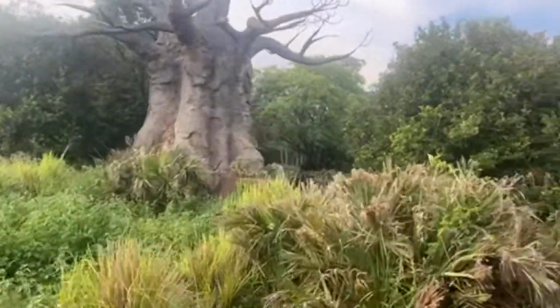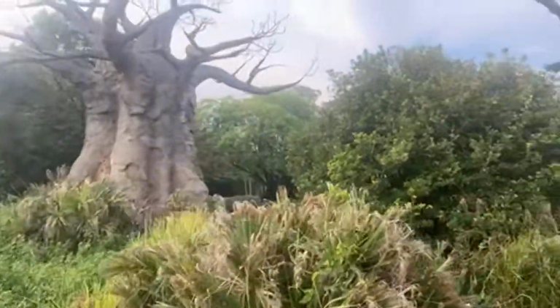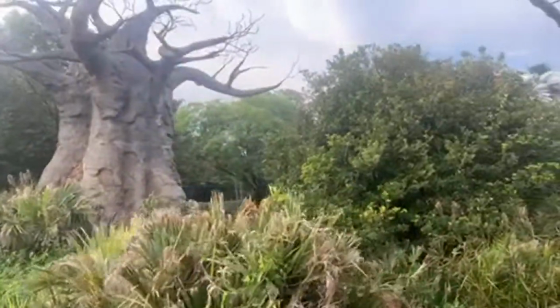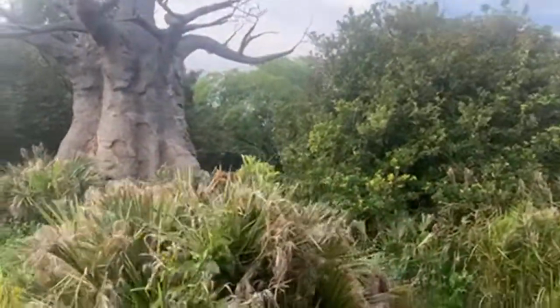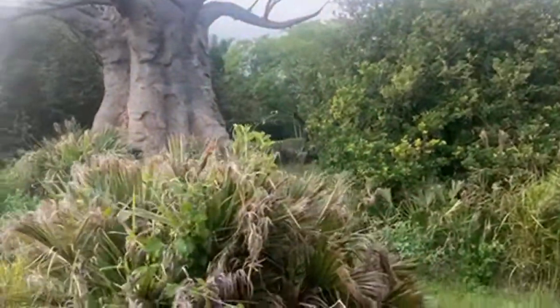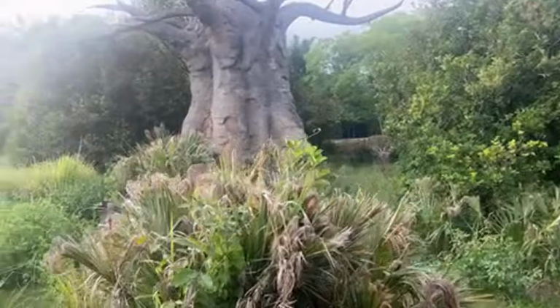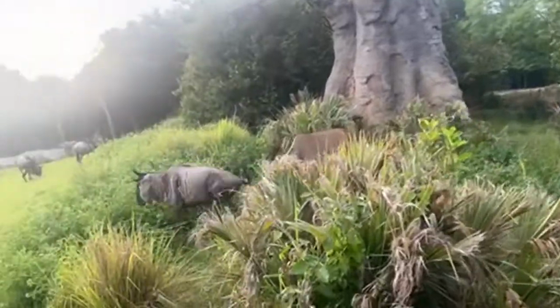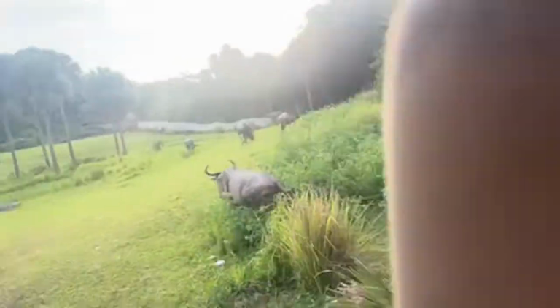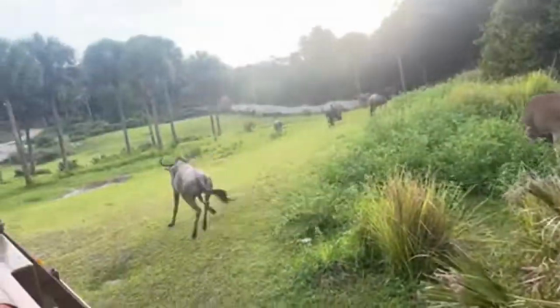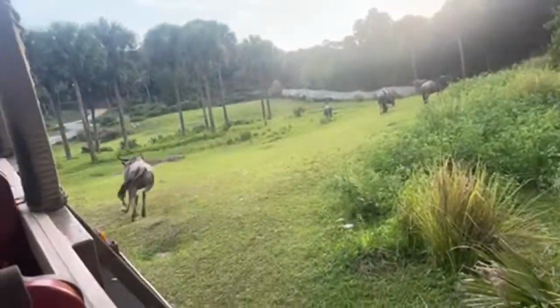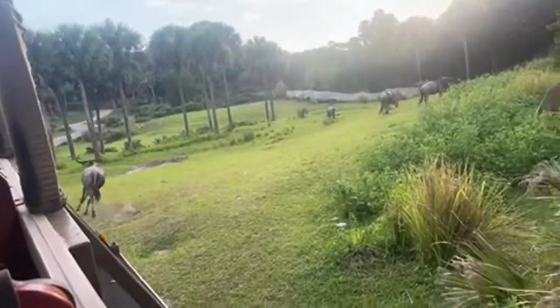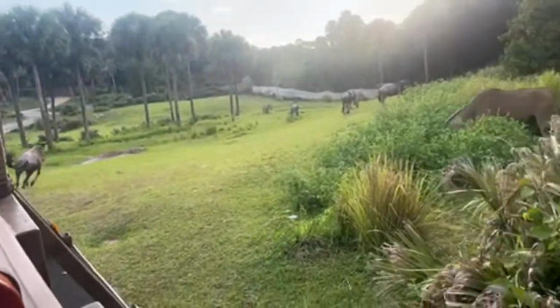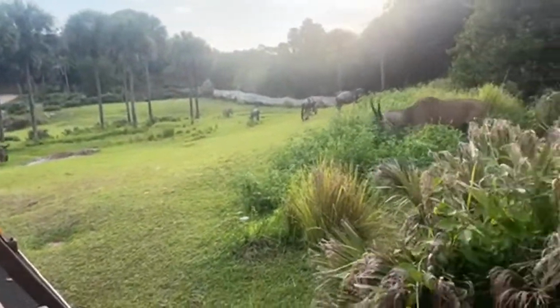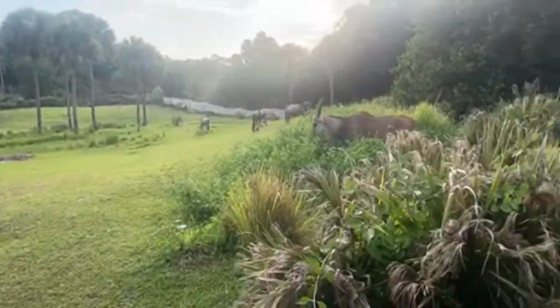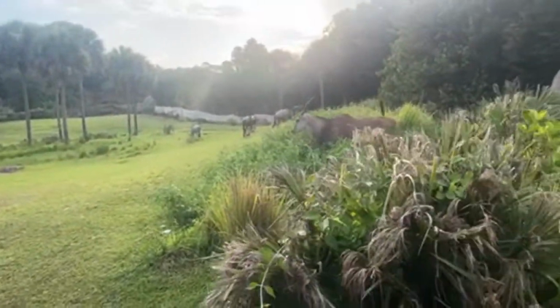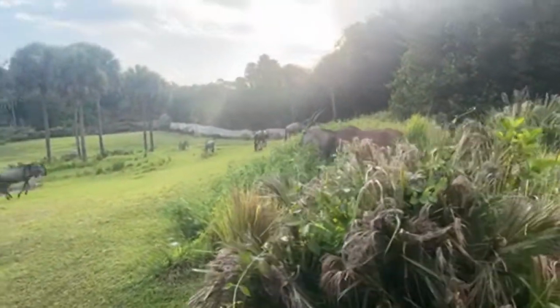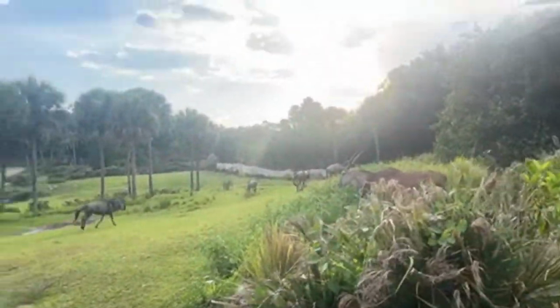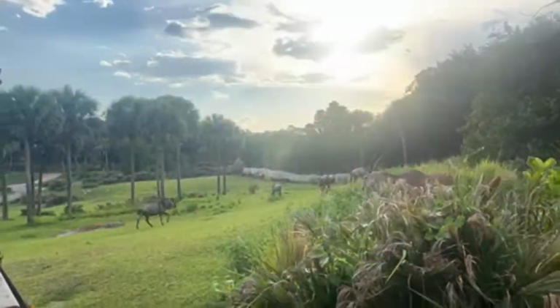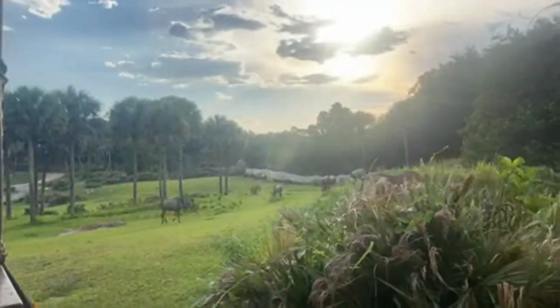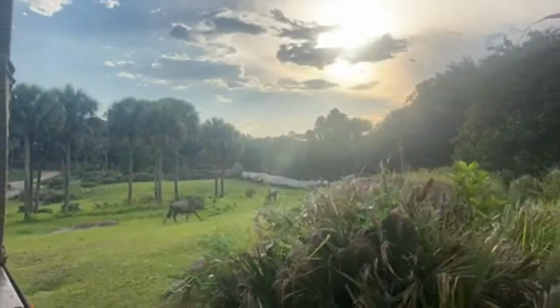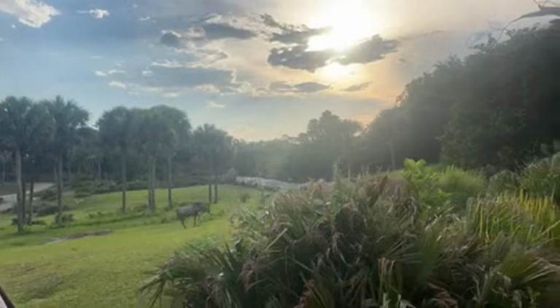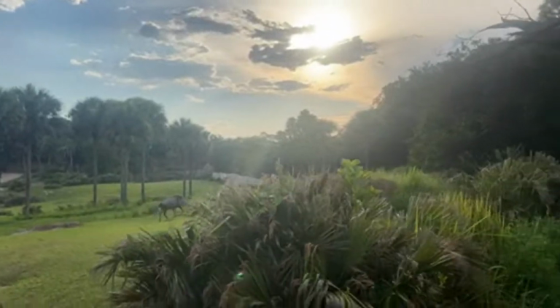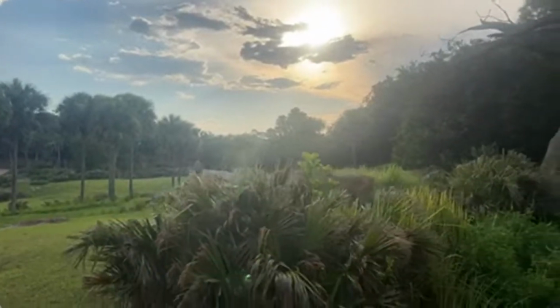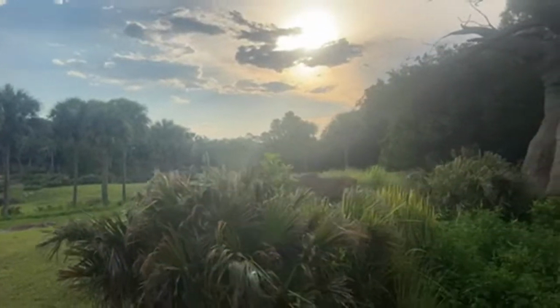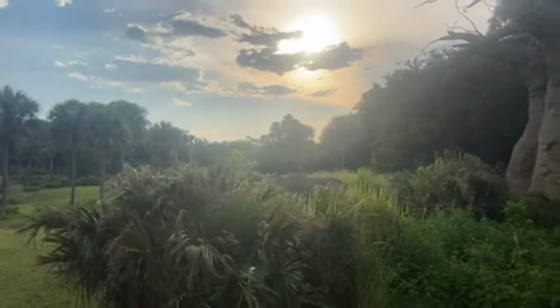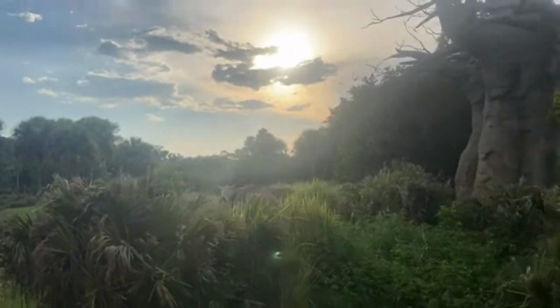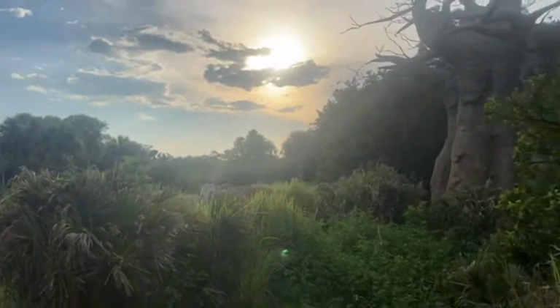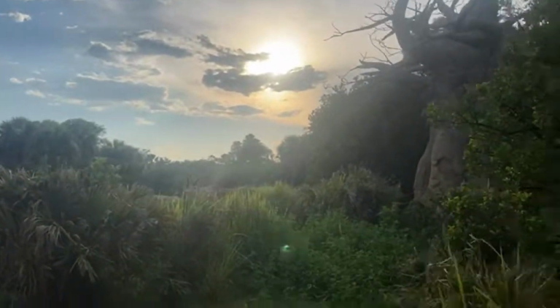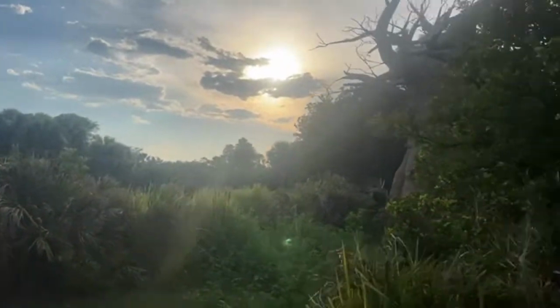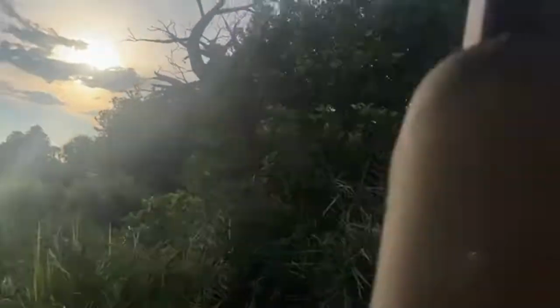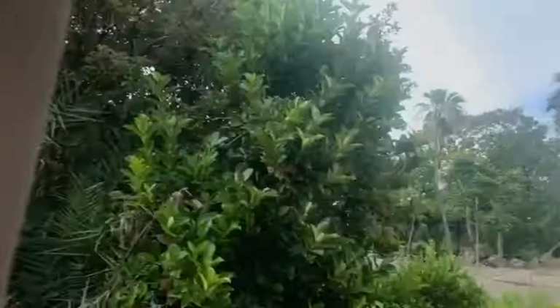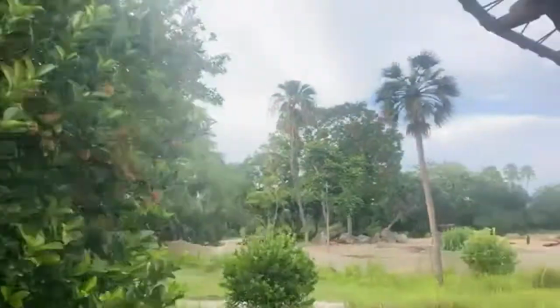And here's some more wildebeest — and that tan animal there is a Patterson's Eland. Patterson's Eland — they're the largest antelope out here on the reserve. They stand at about six feet tall to the shoulders.